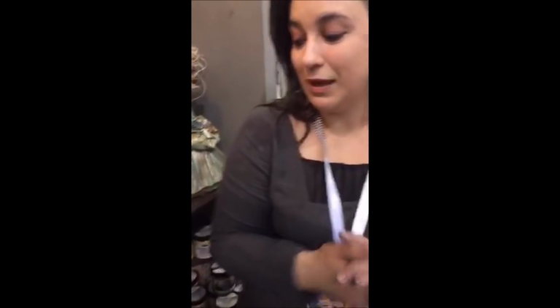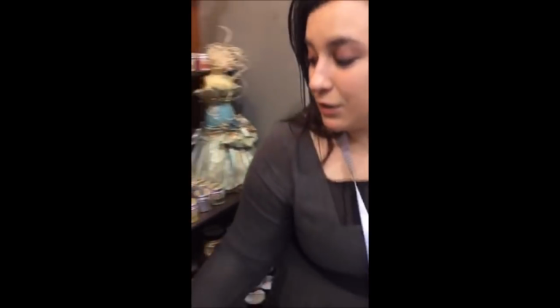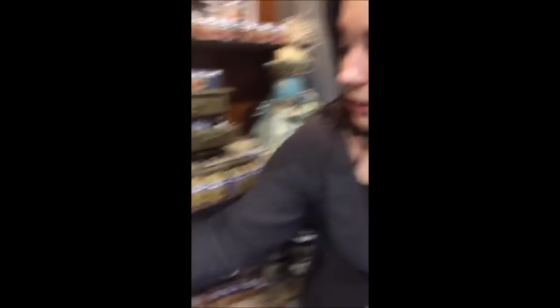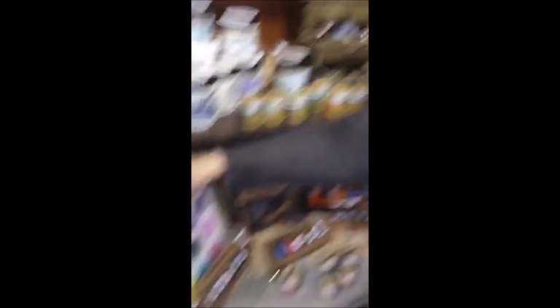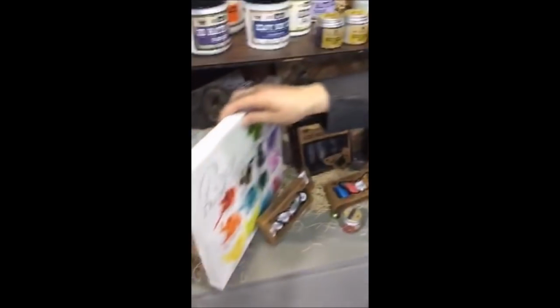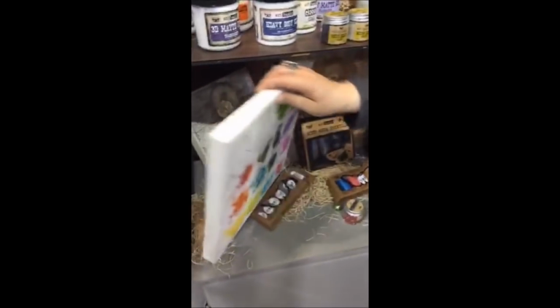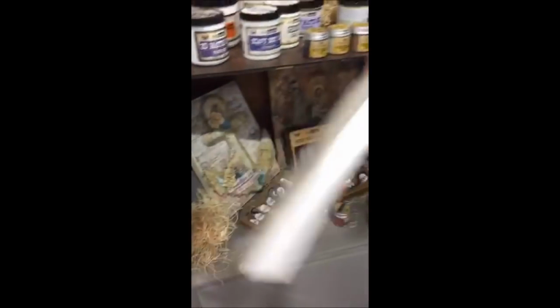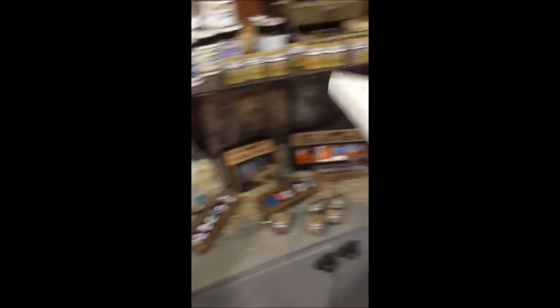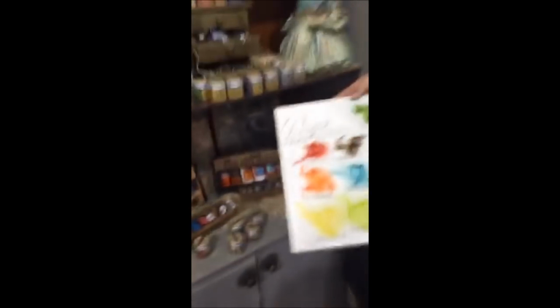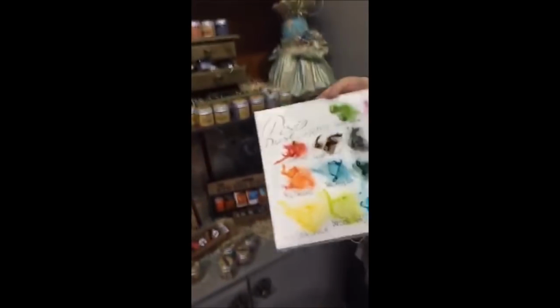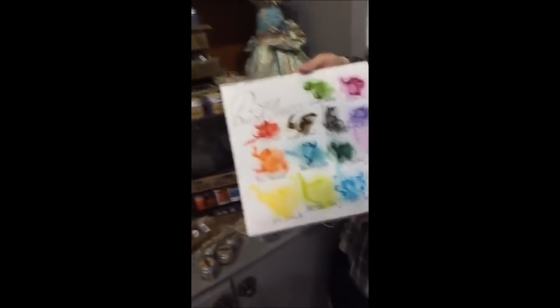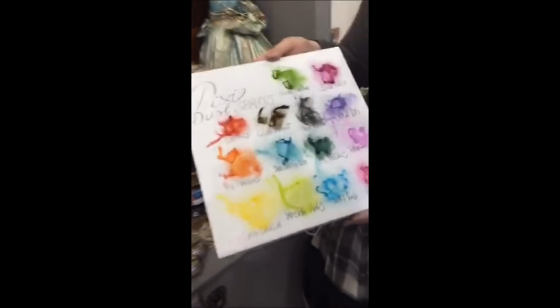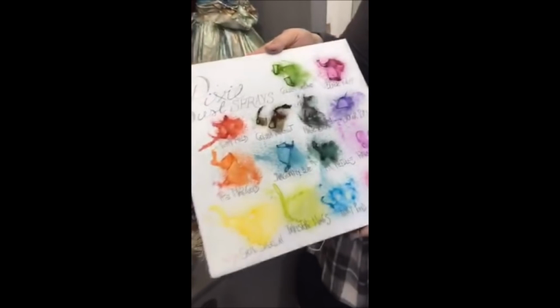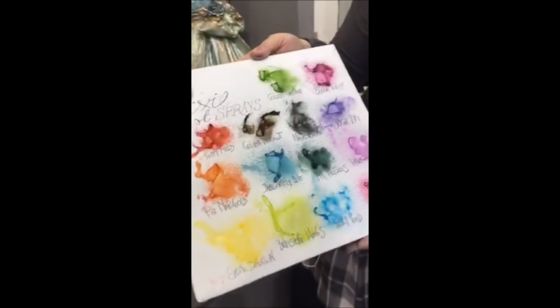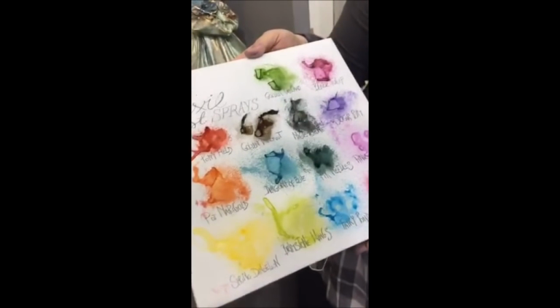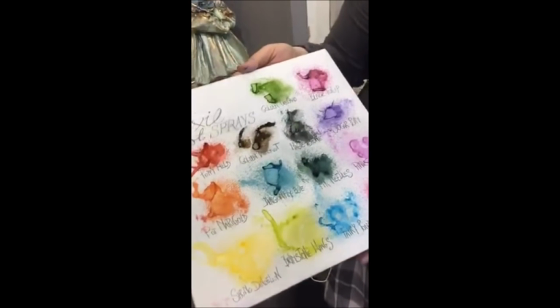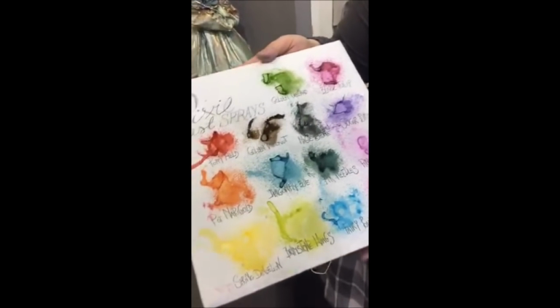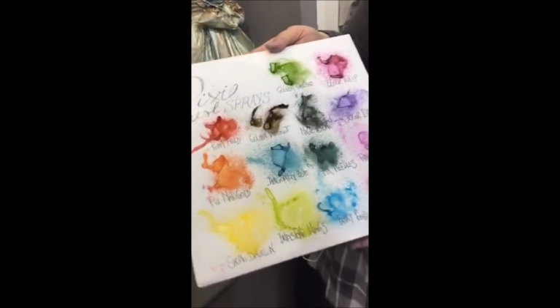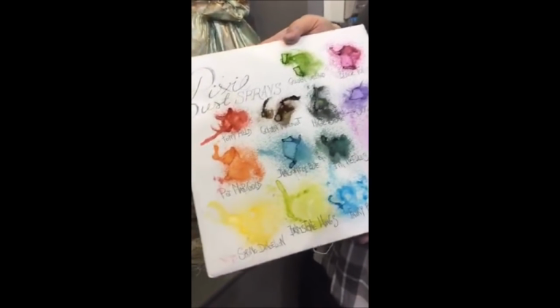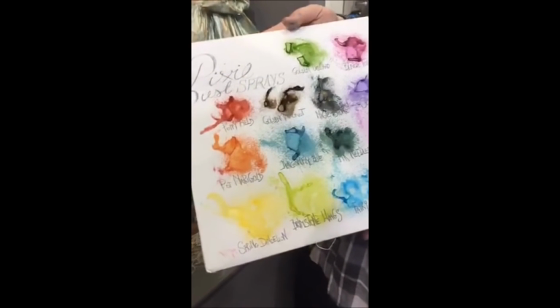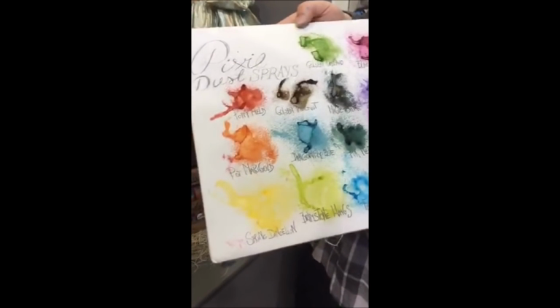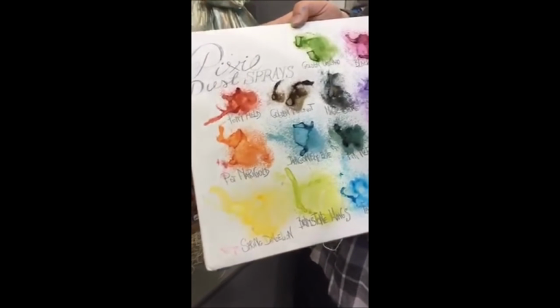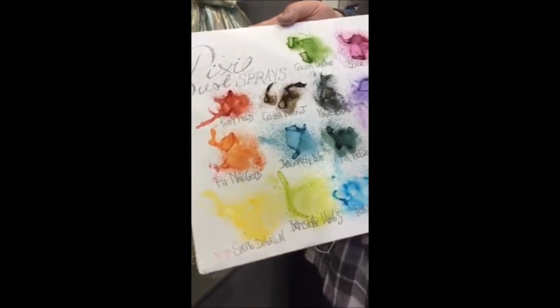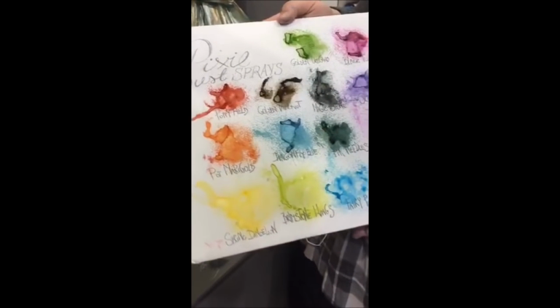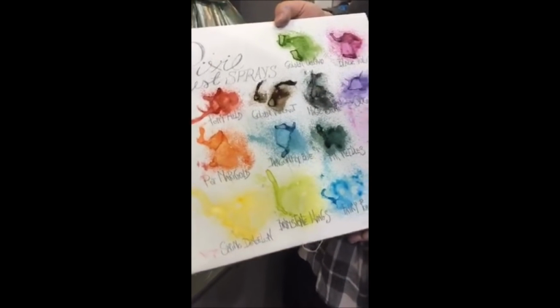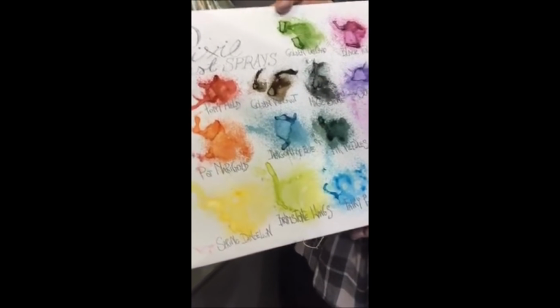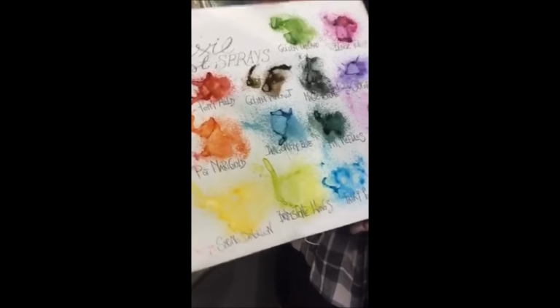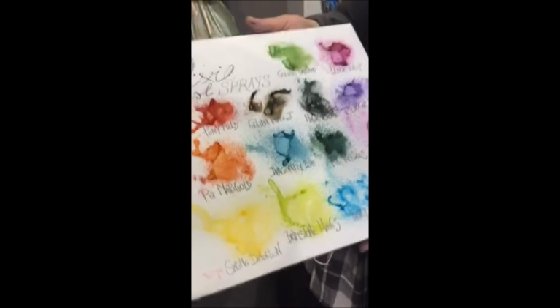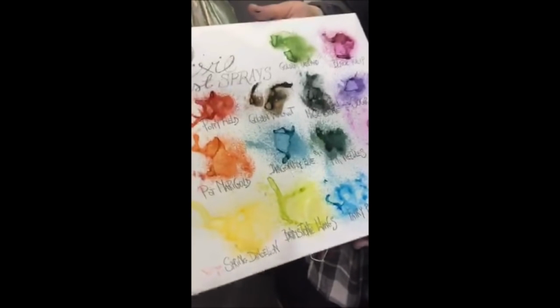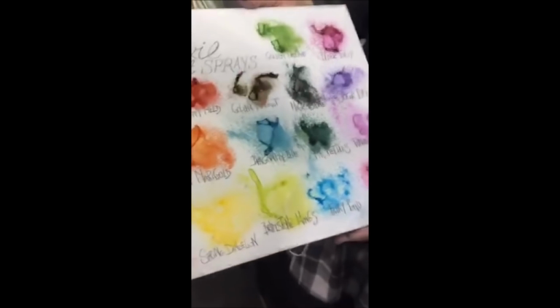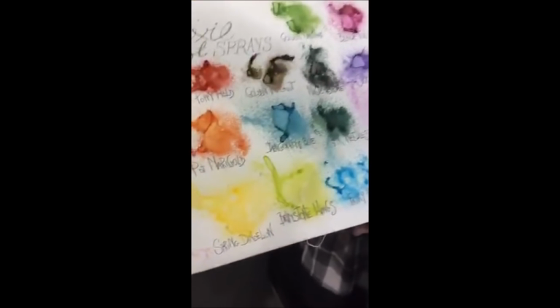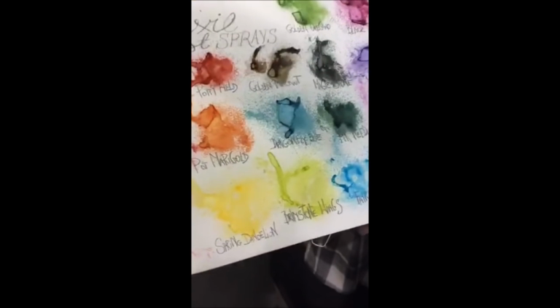Just remember to clean the brush right after because it's going to get stiff. Or you can just keep it as is and make it part of the piece. Here you can see the colors of the Pixie sprays — they're coming later, probably March or April.